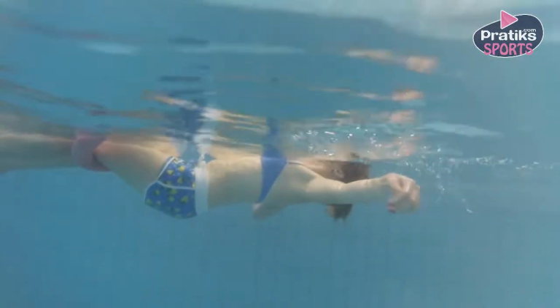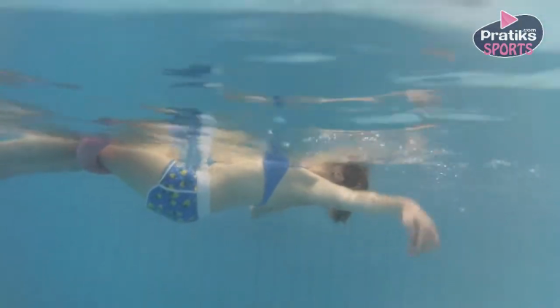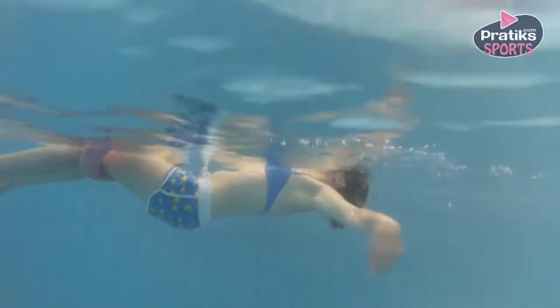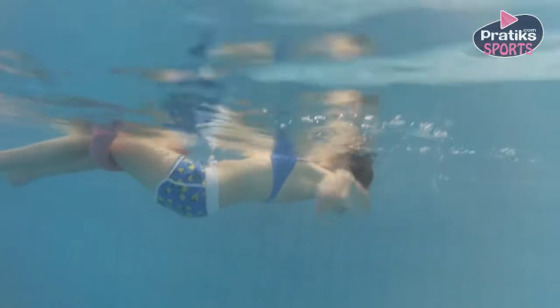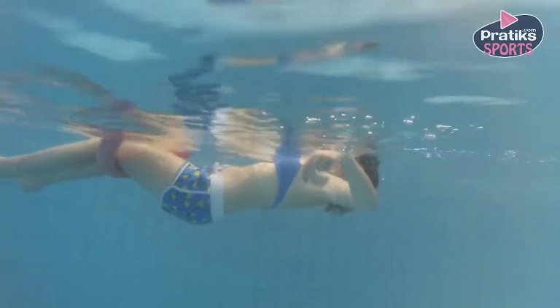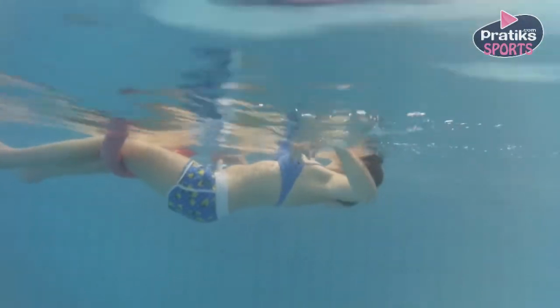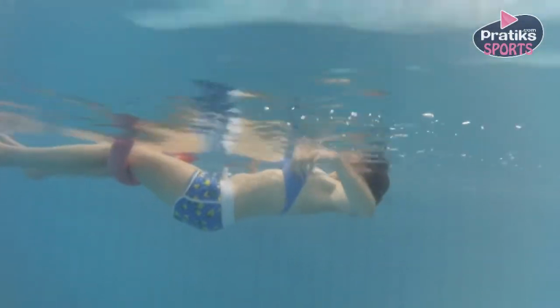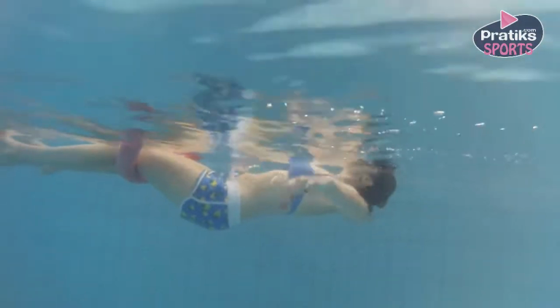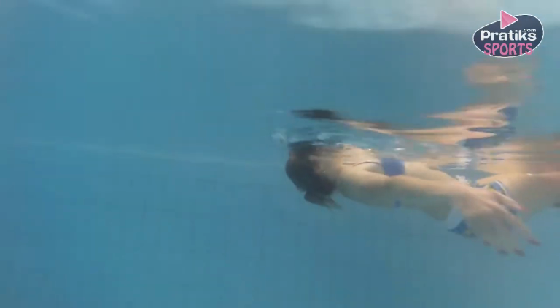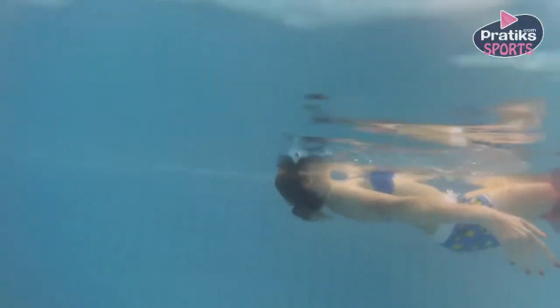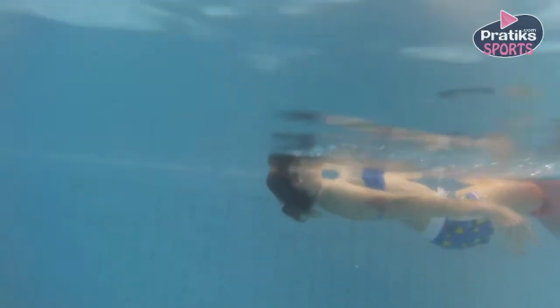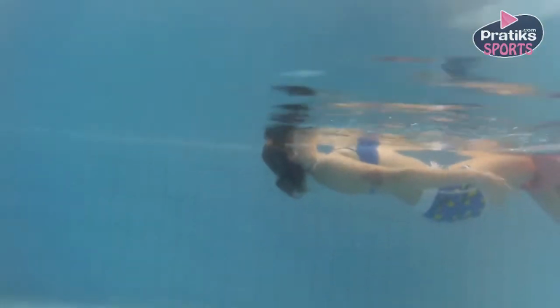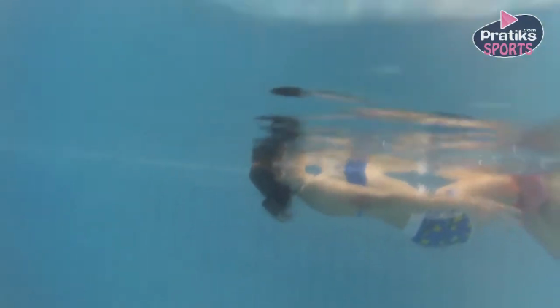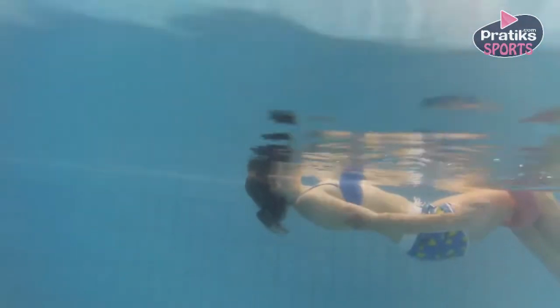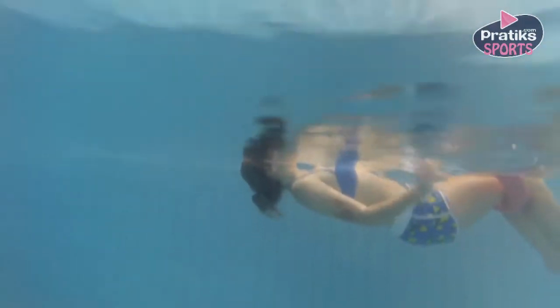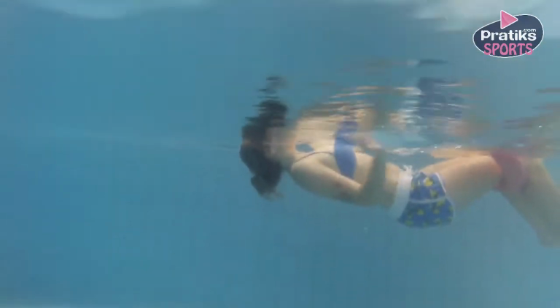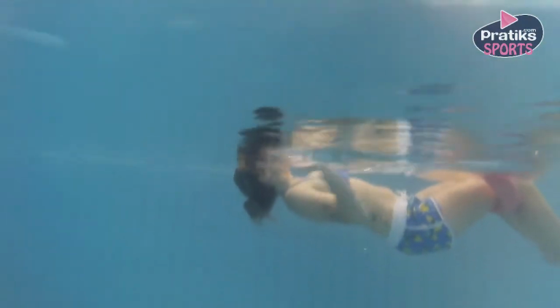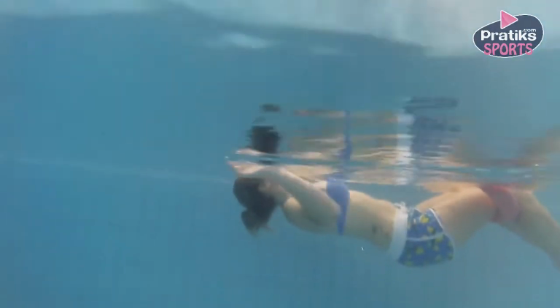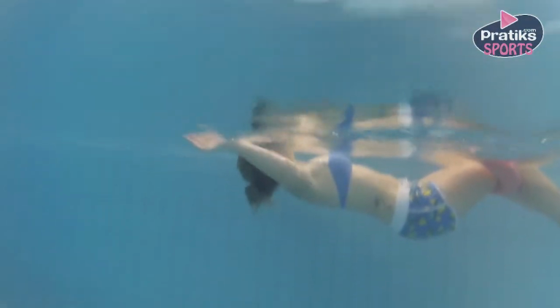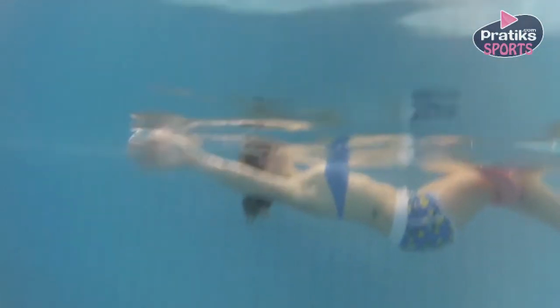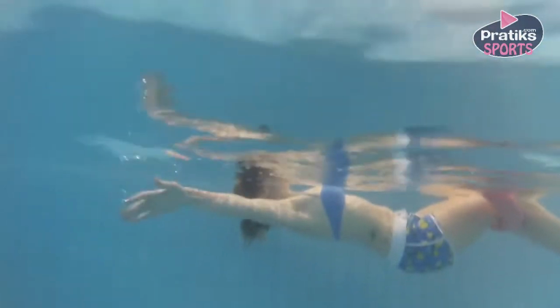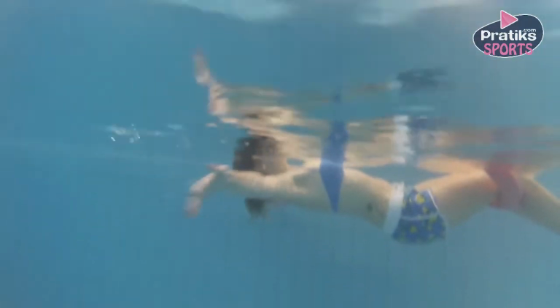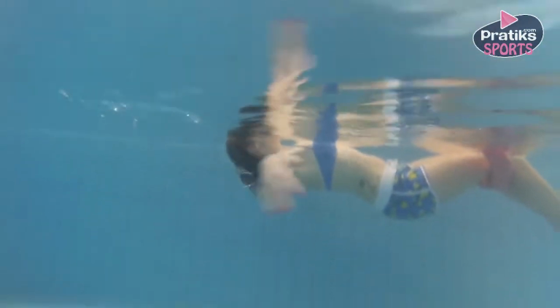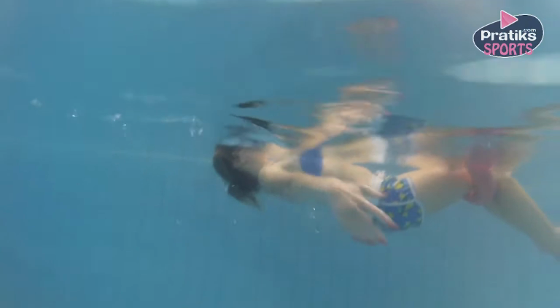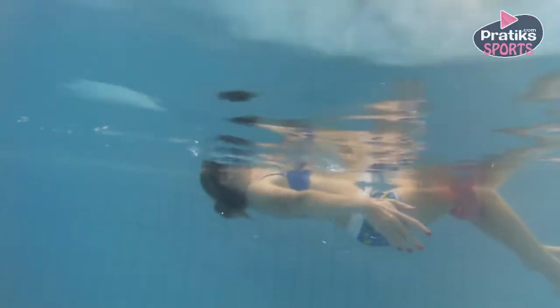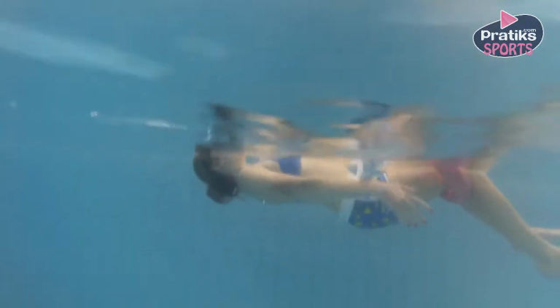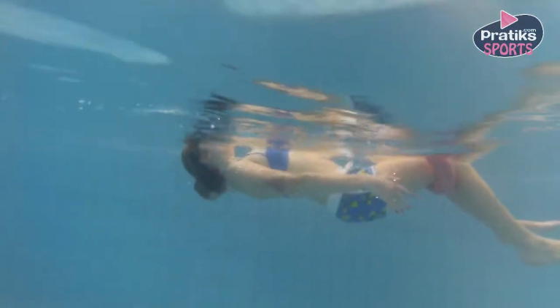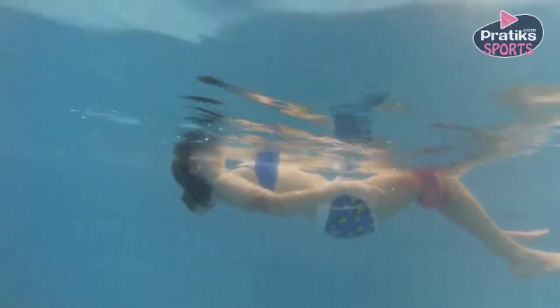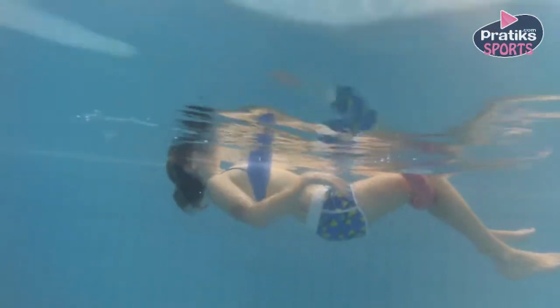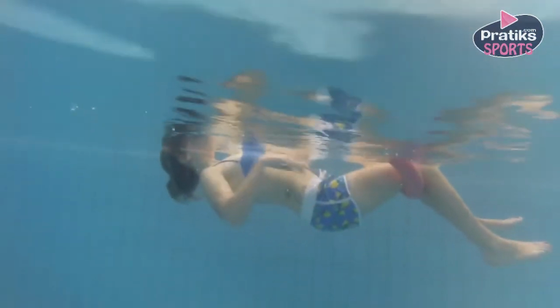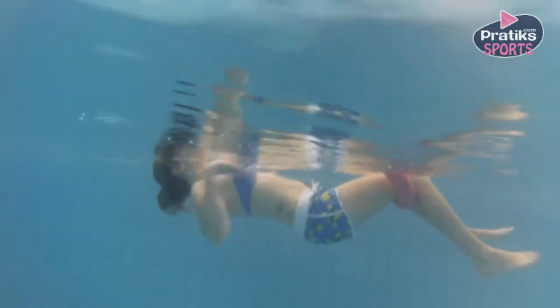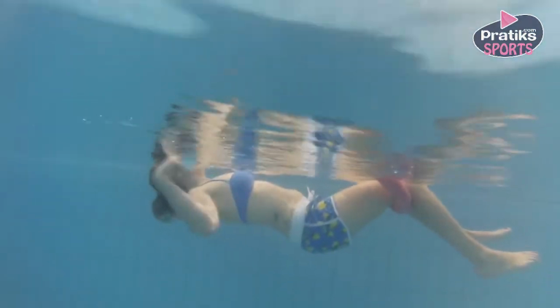Start to swim by only using the arms. Relax your head and neck and look at the sky. Rotate your arms taking turns backwards.